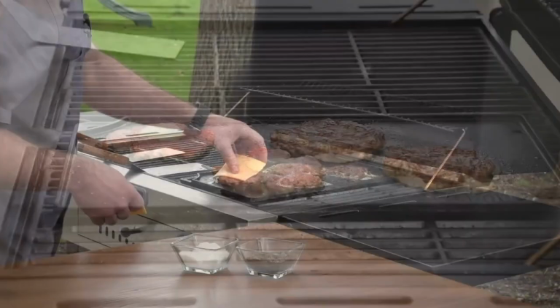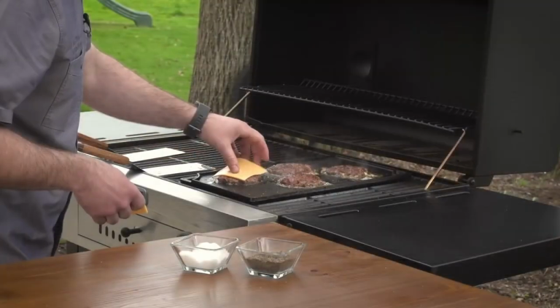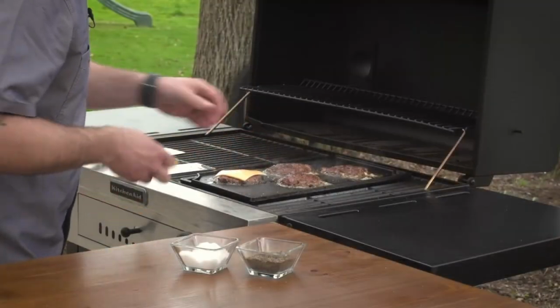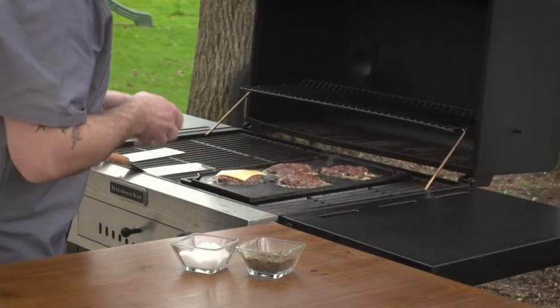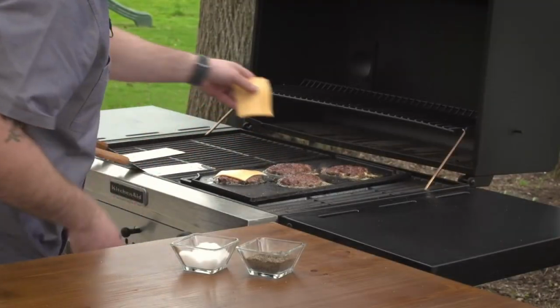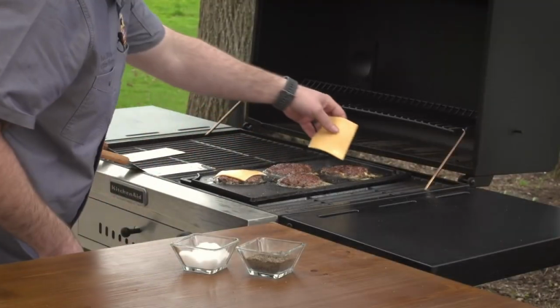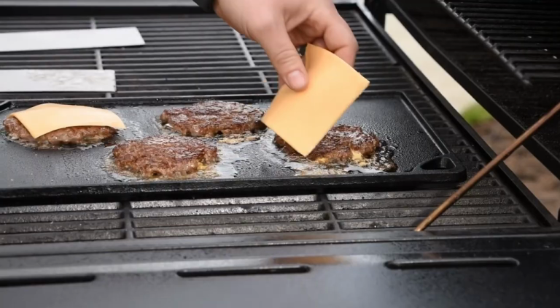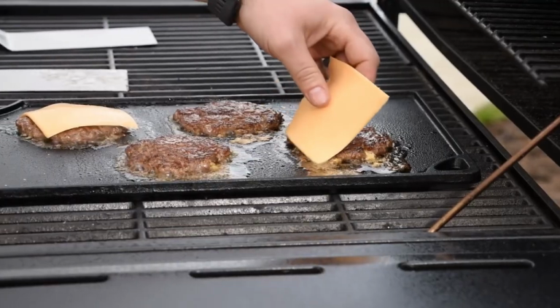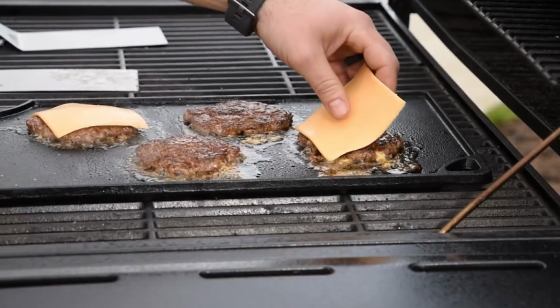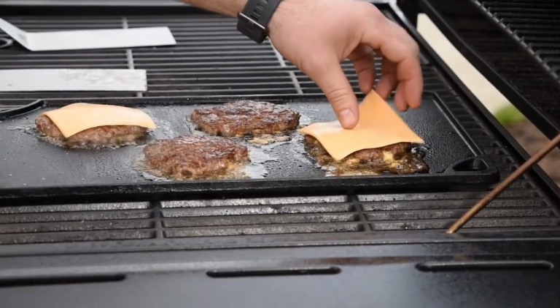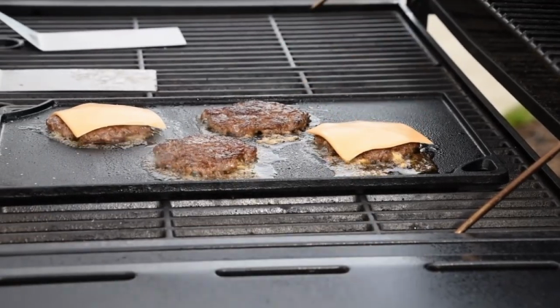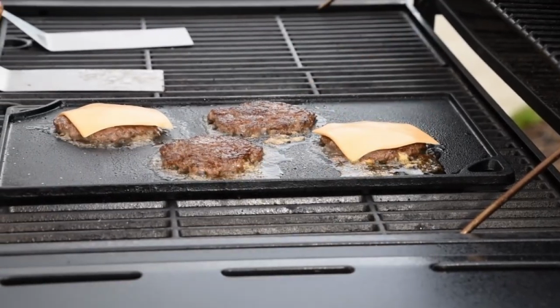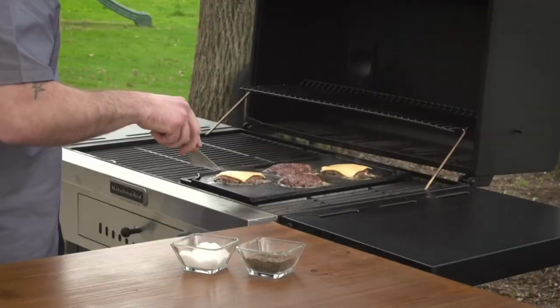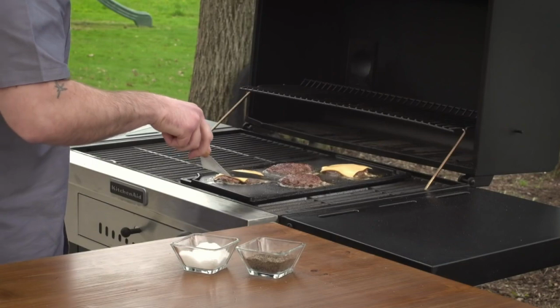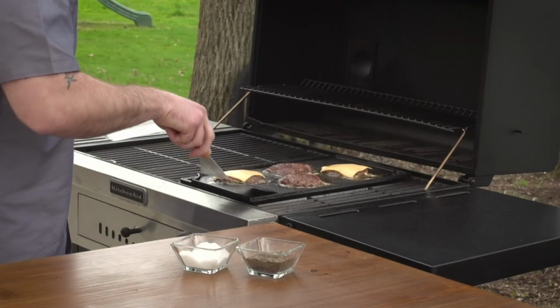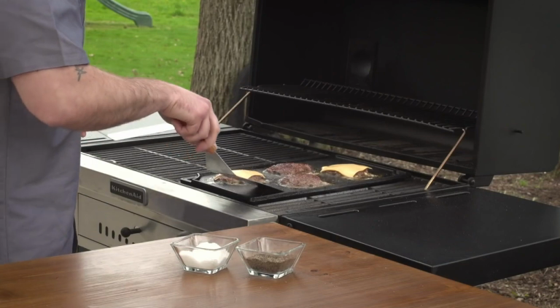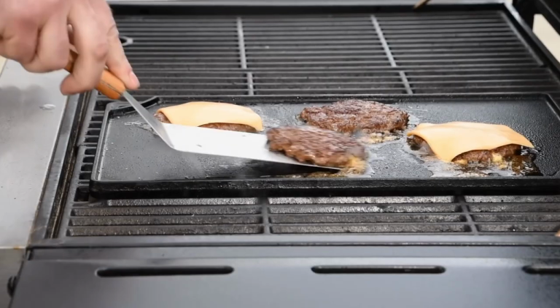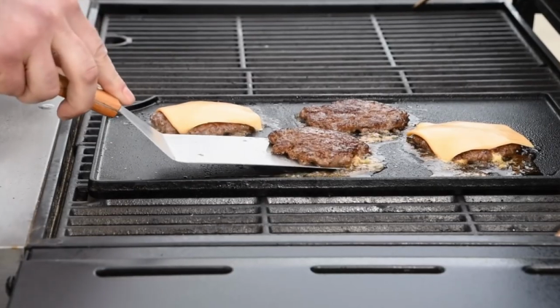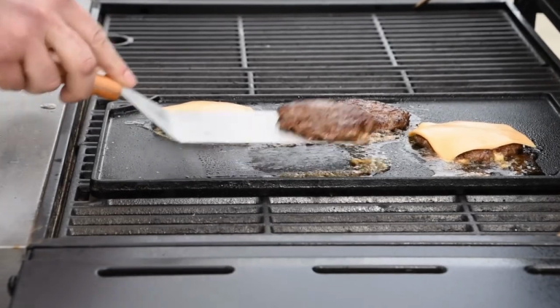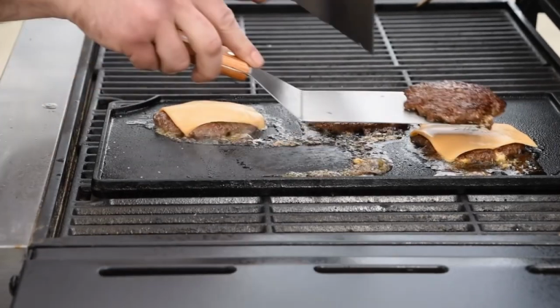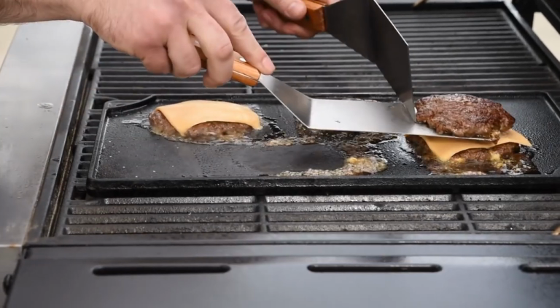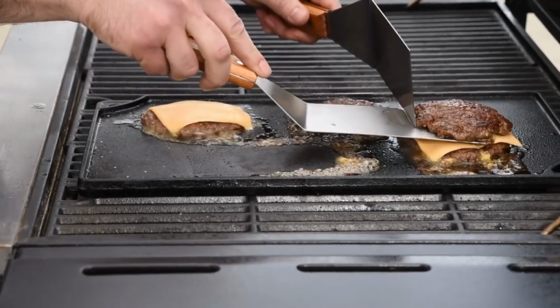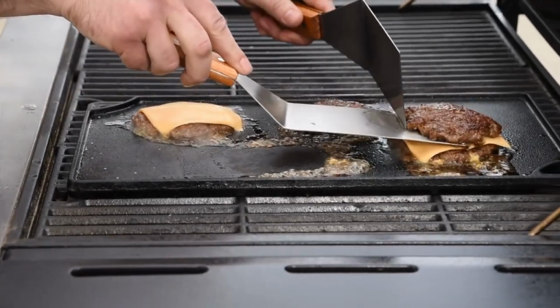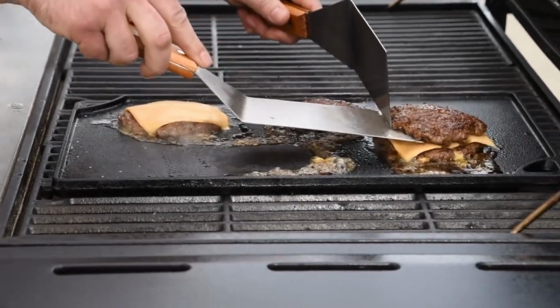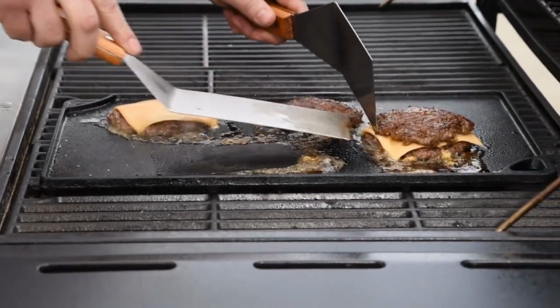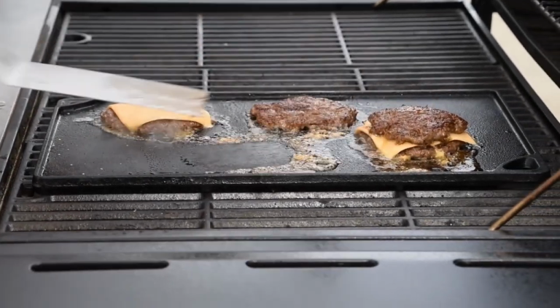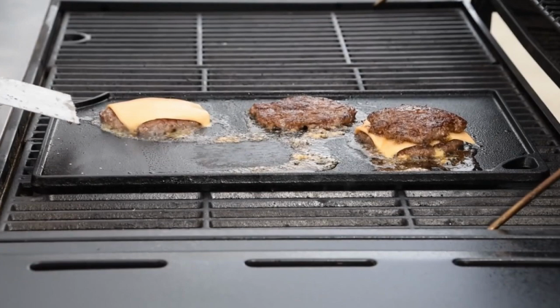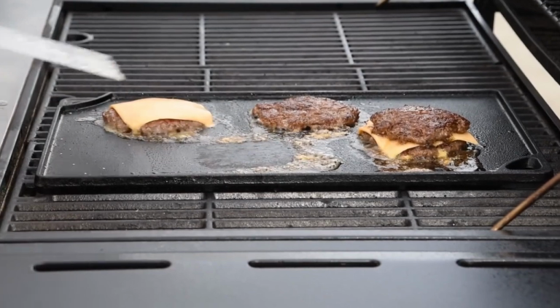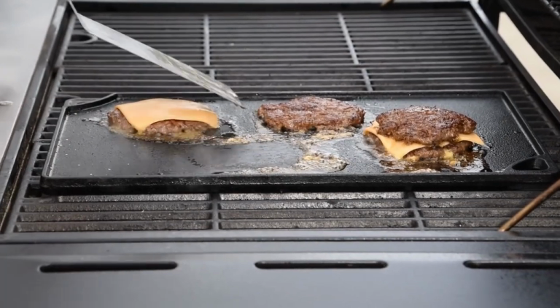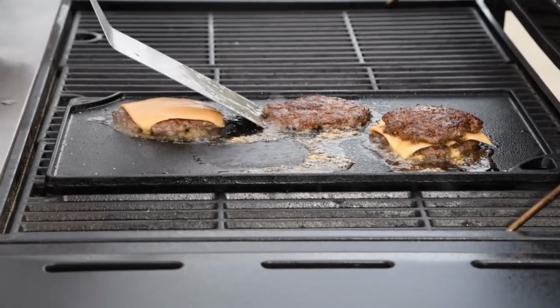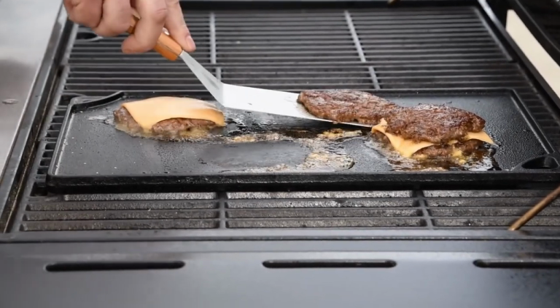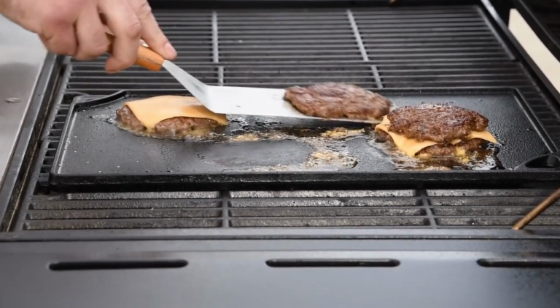Now I'm going to top half the patties with good old American cheese — nothing melts better. Since these are thin burgers, they're going to cook through pretty quickly. I want to stack a plain patty on top of each of the cheese patties.